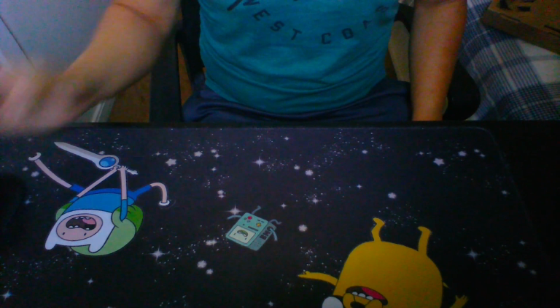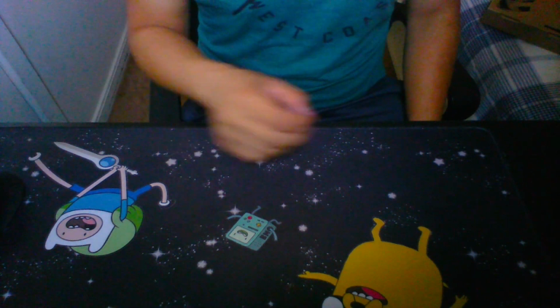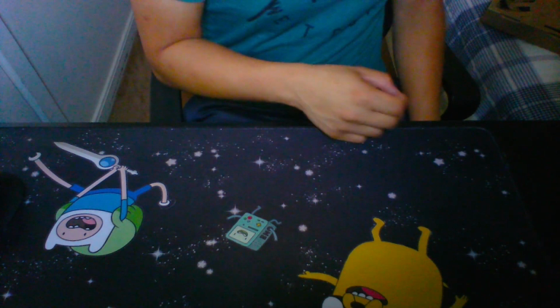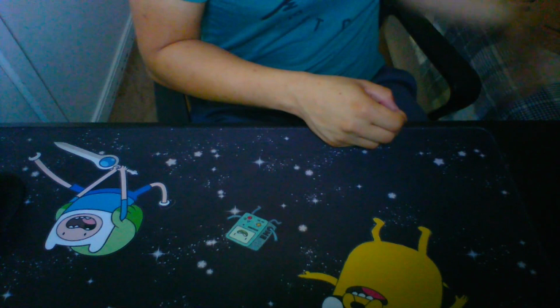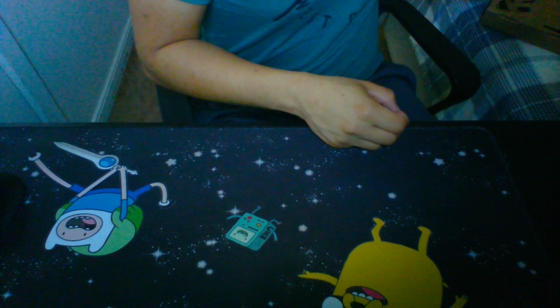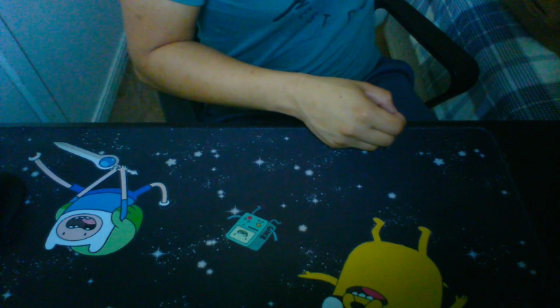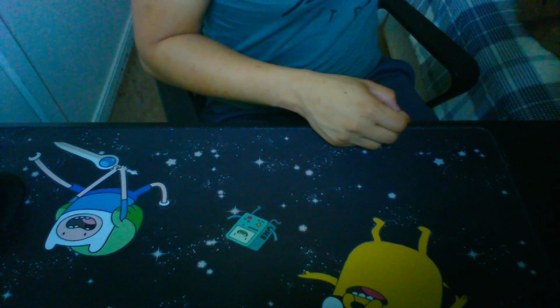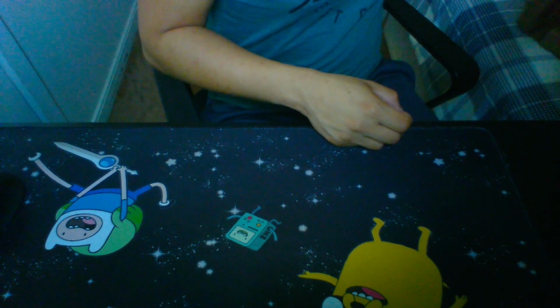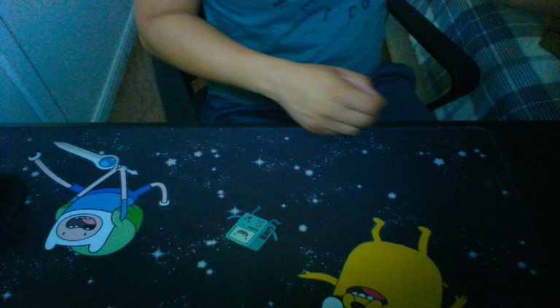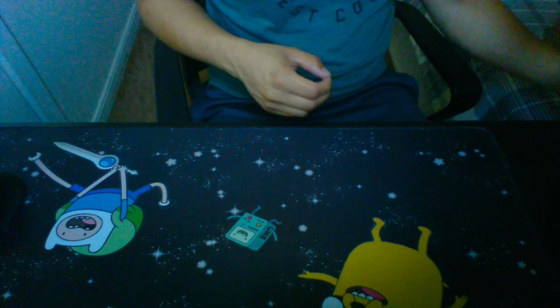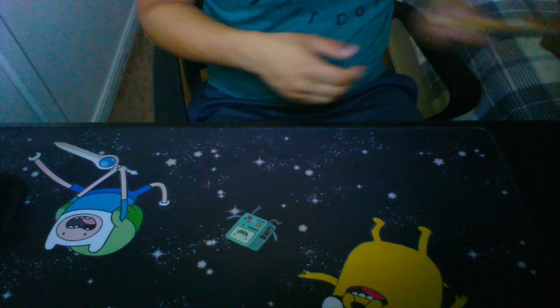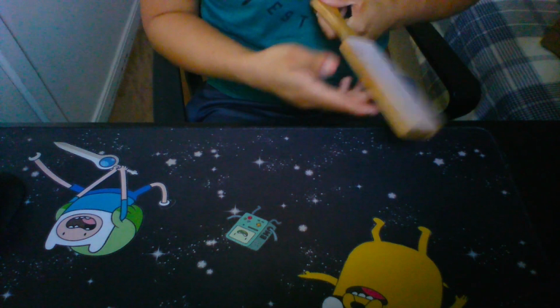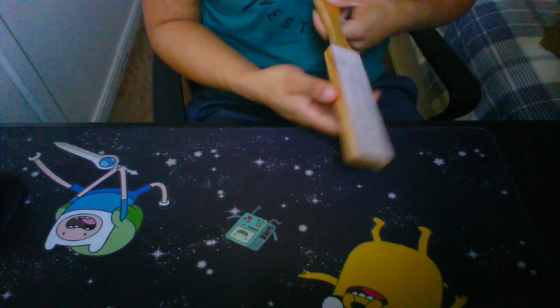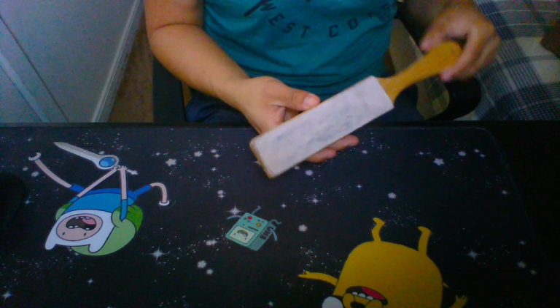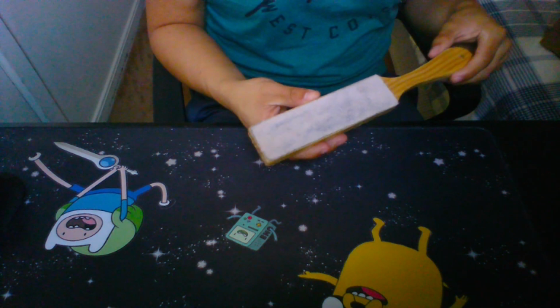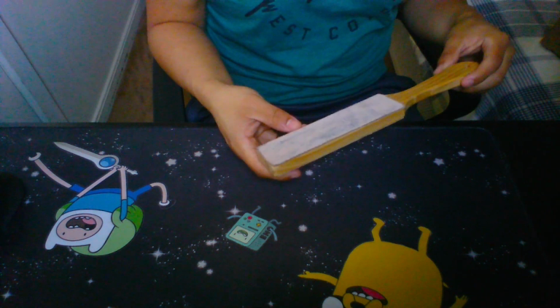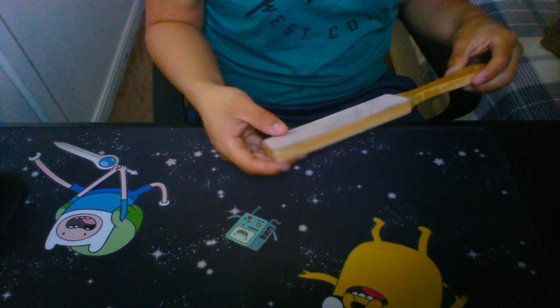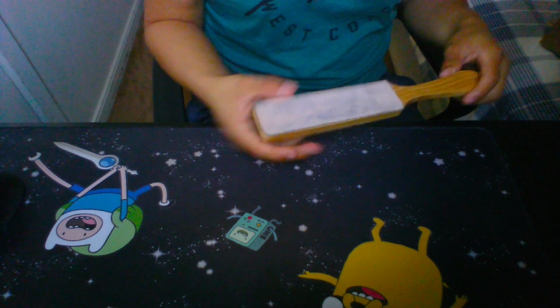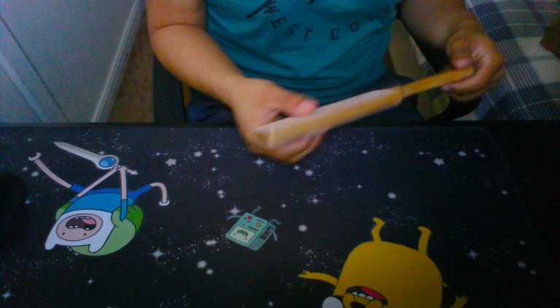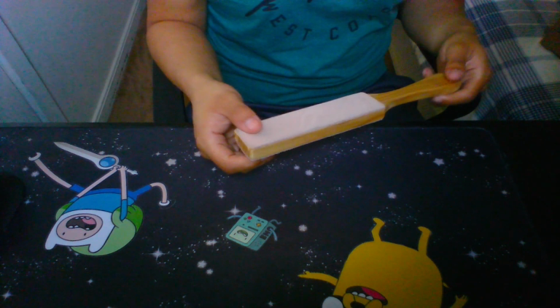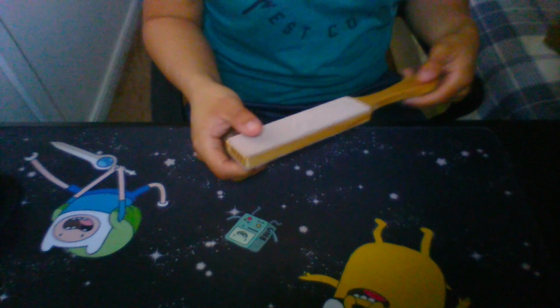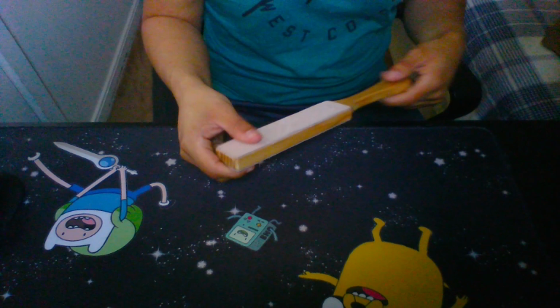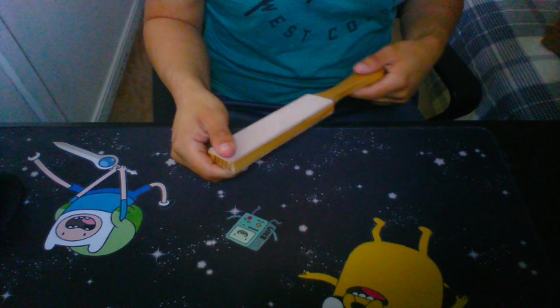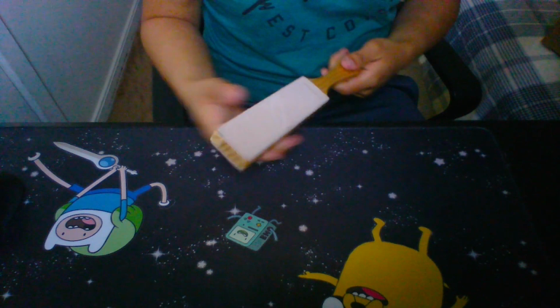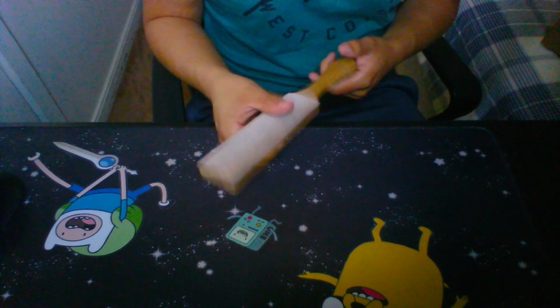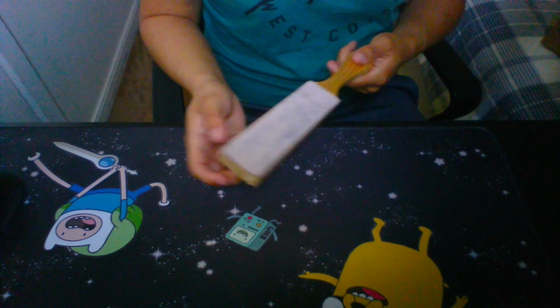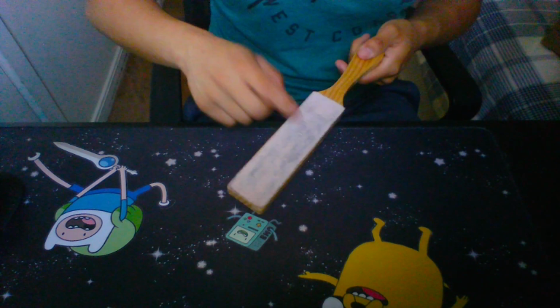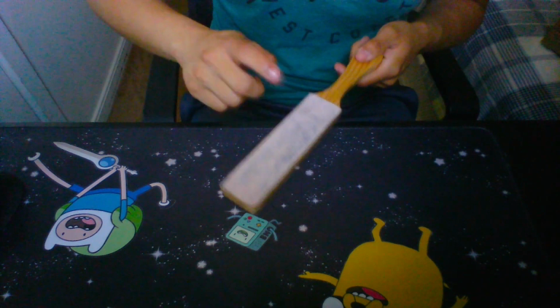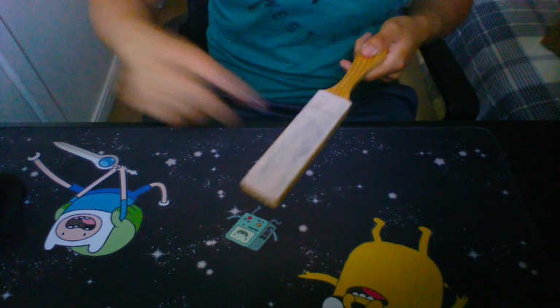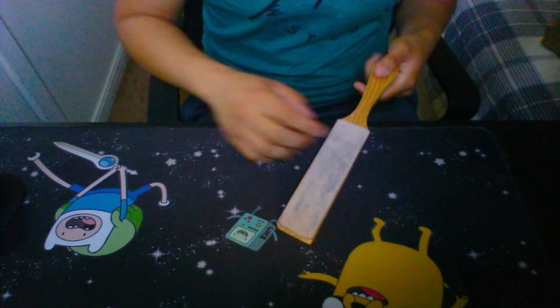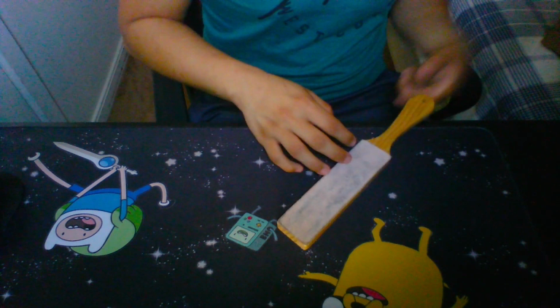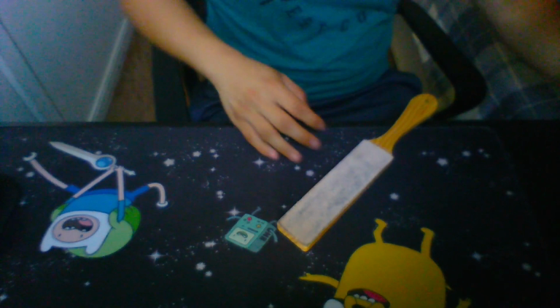Before we get into the video, I want to mention that this thing does not come with the sharpener. This is something you gotta buy separately and it costs like 13 bucks or something like that. Without it, you're not going to be able to get the knife as sharp, and I'll tell you why.